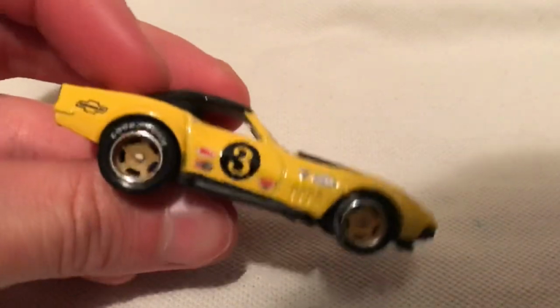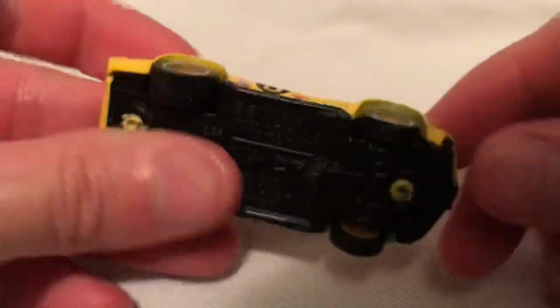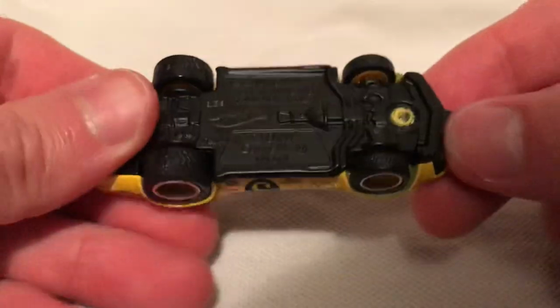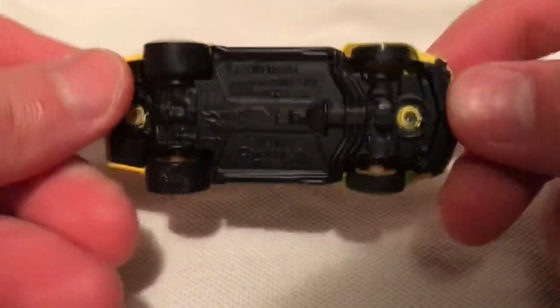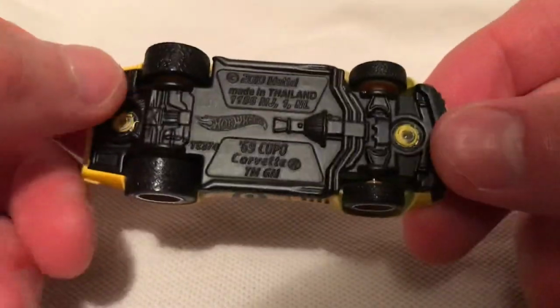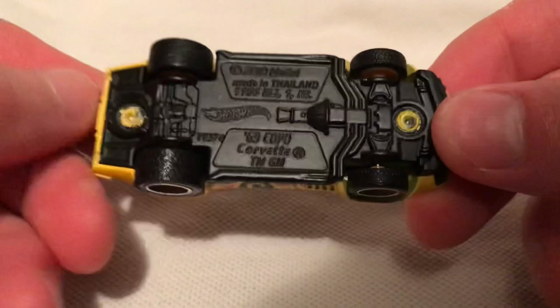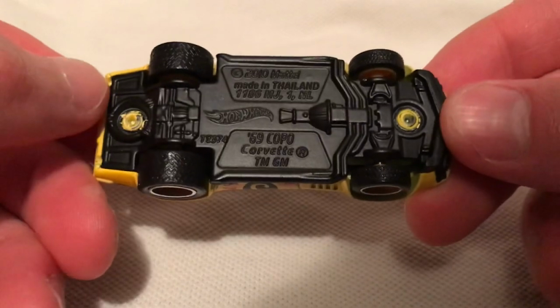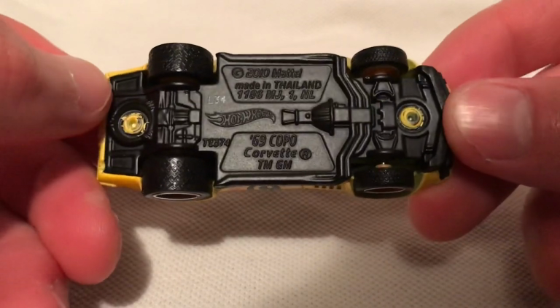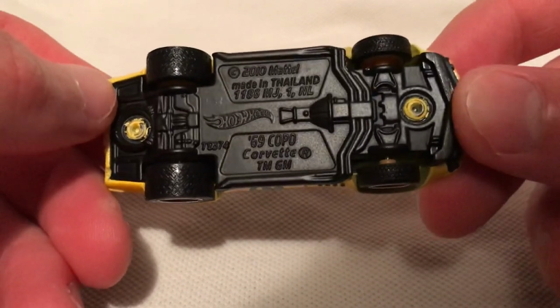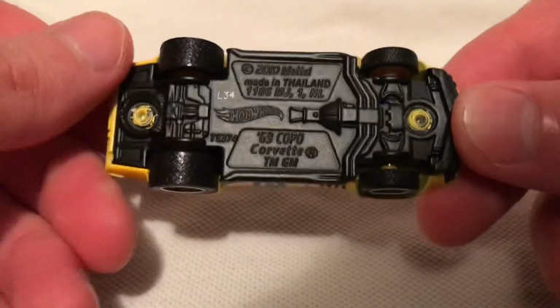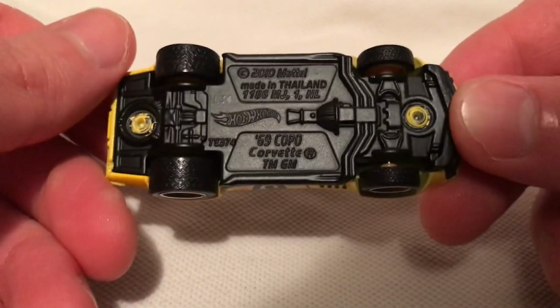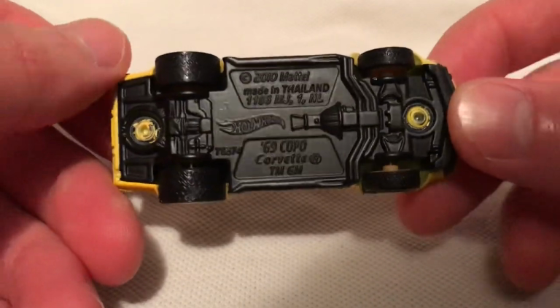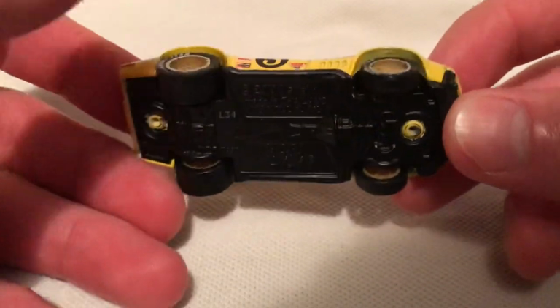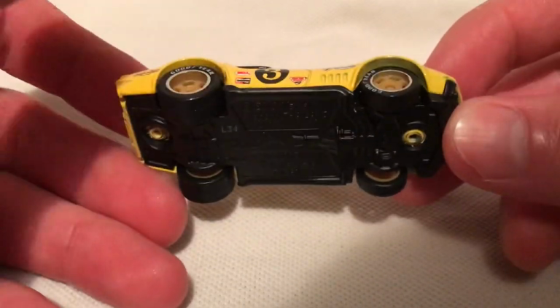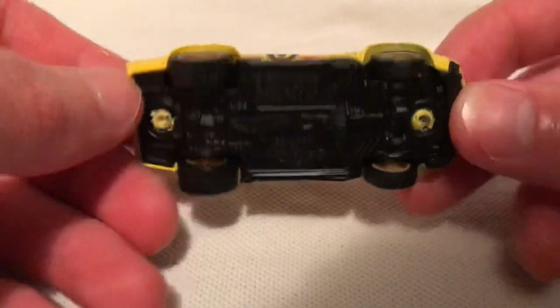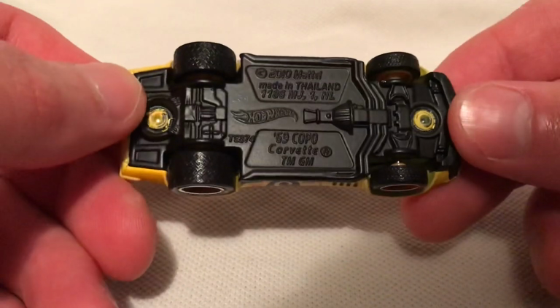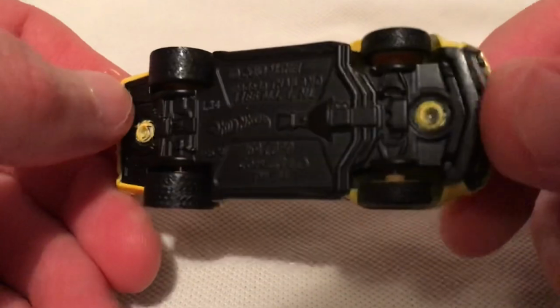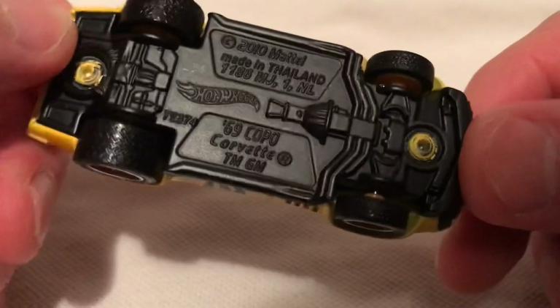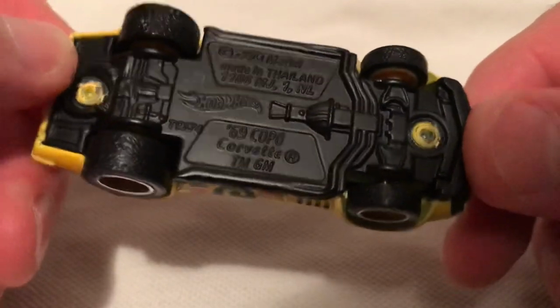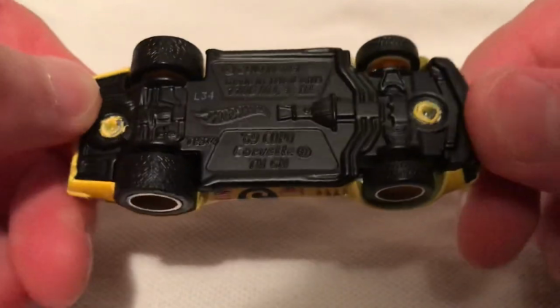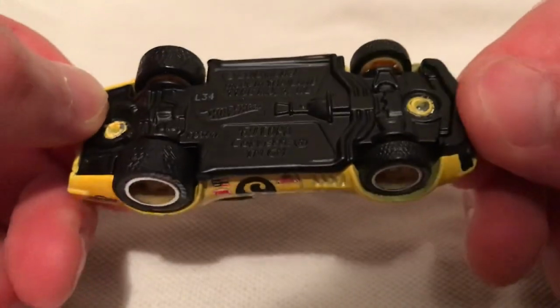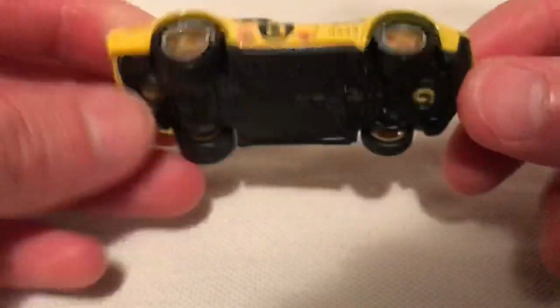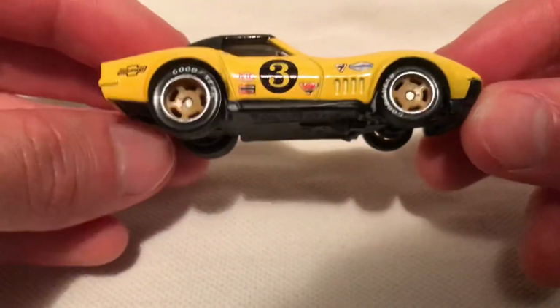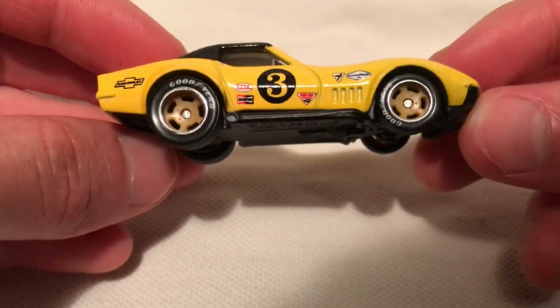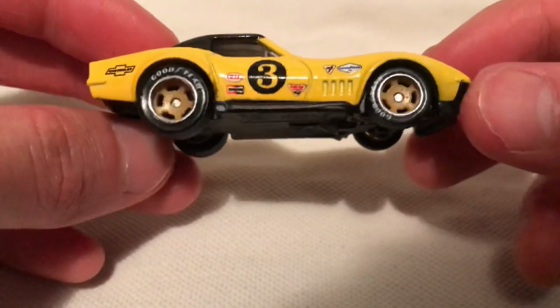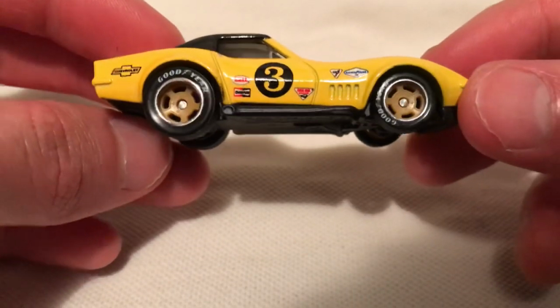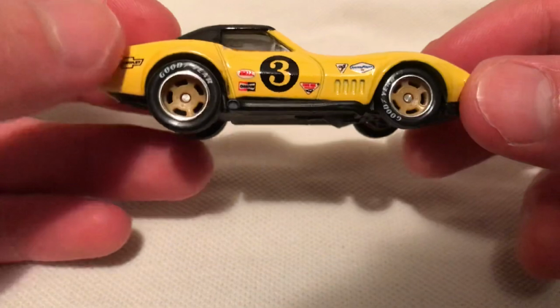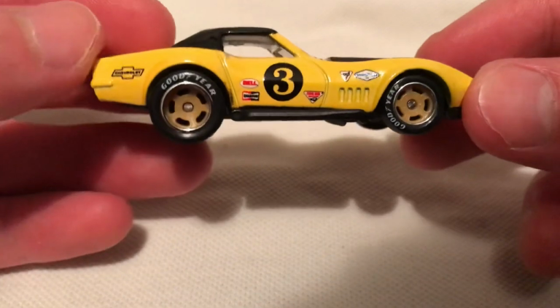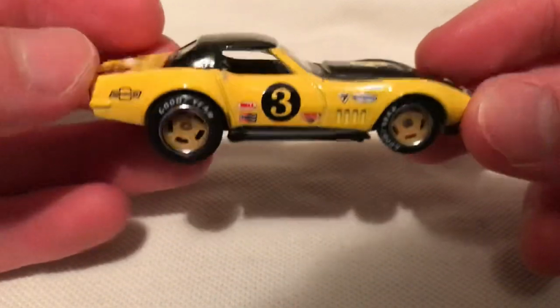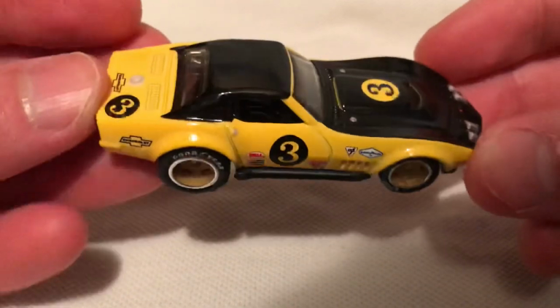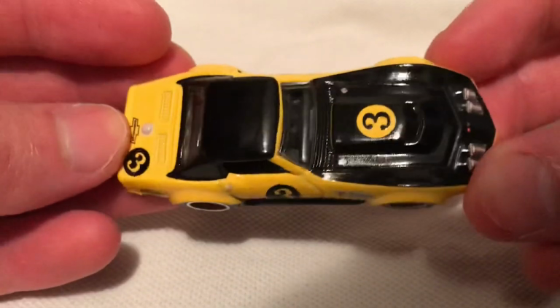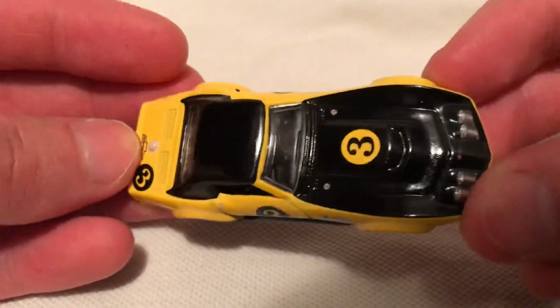So there it is, metal on metal. This base happens to be painted matte black, that's pretty cool. Of course it also comes with the real riders — you can see these are treaded, and it also has Goodyear on the sidewalls there. Pretty sweet.